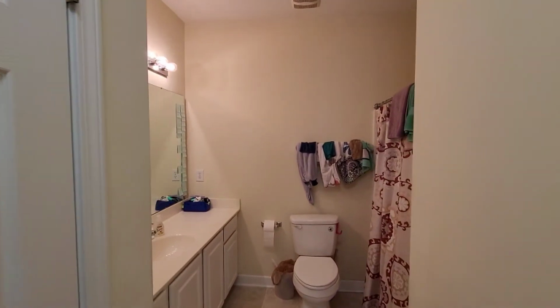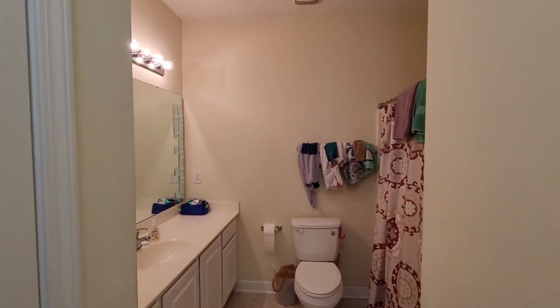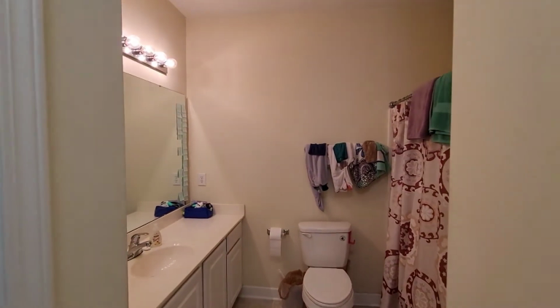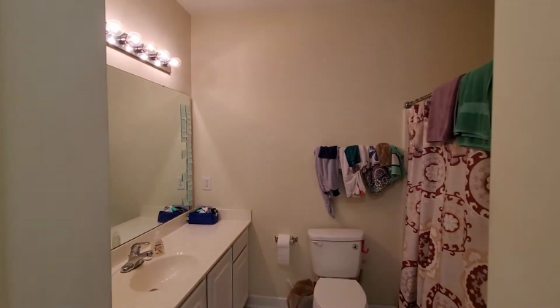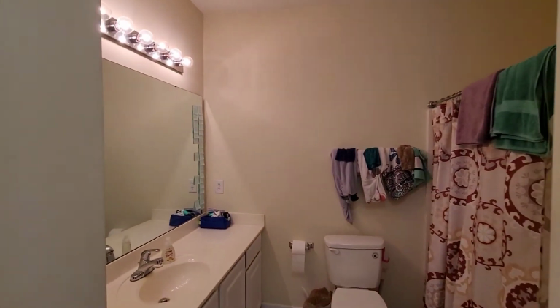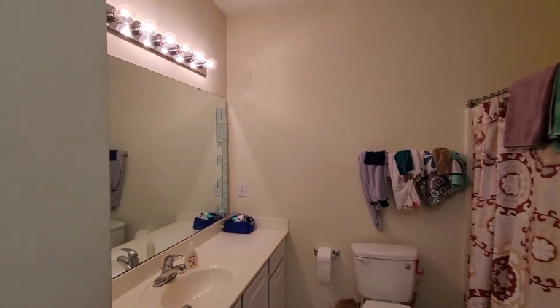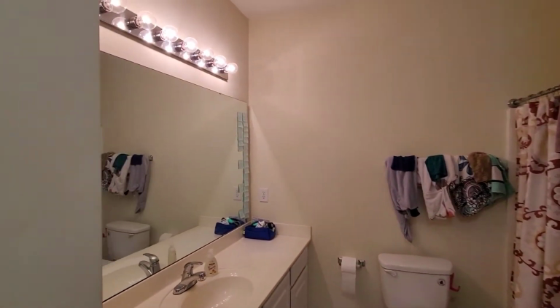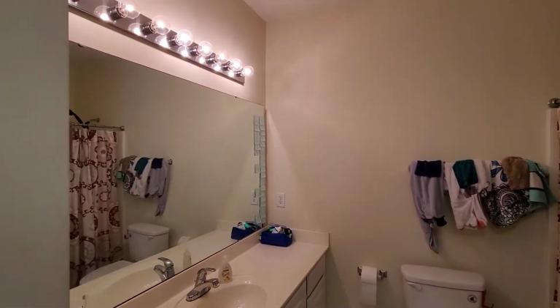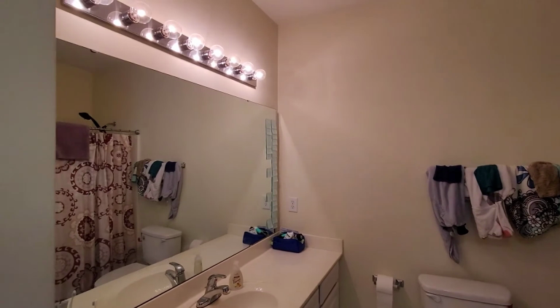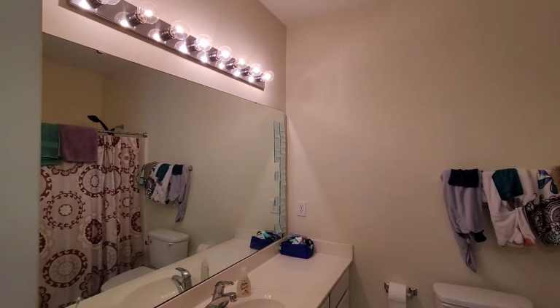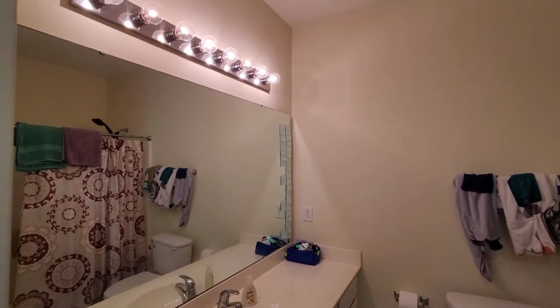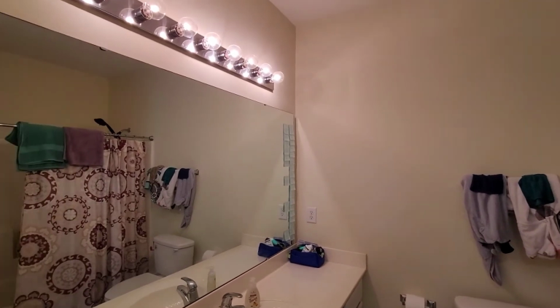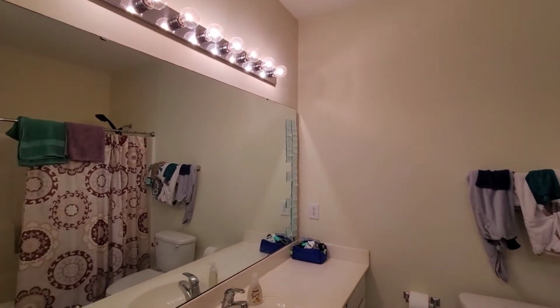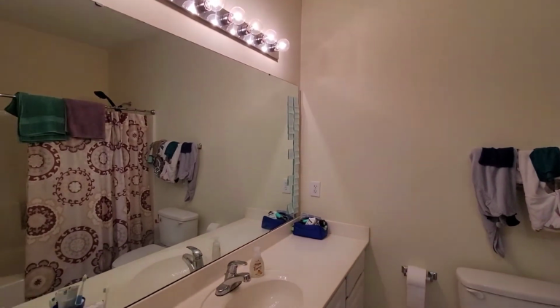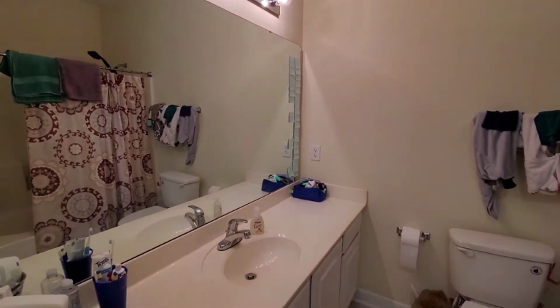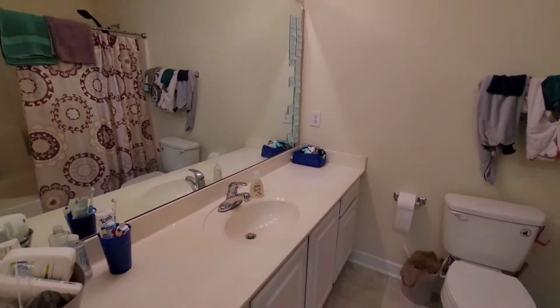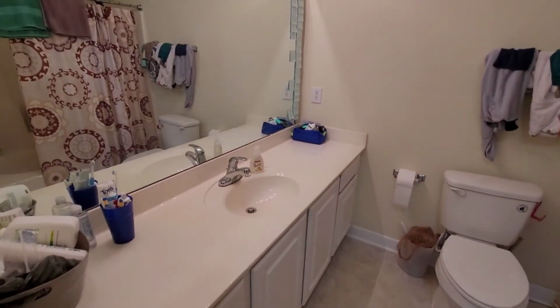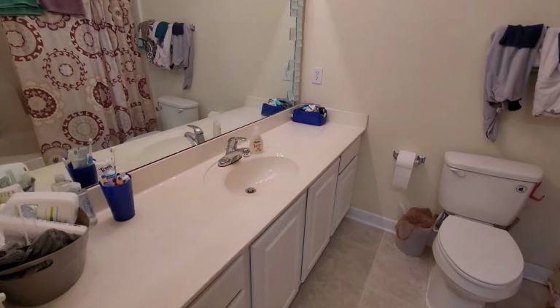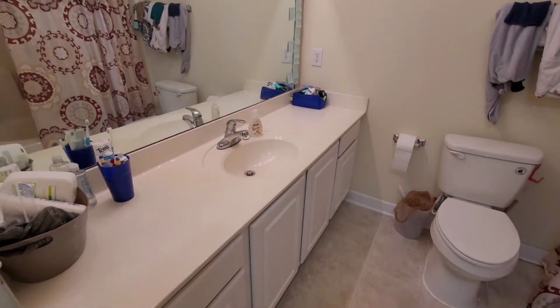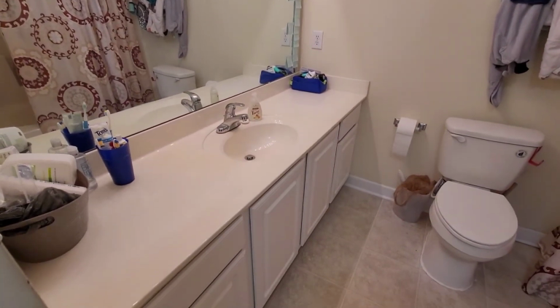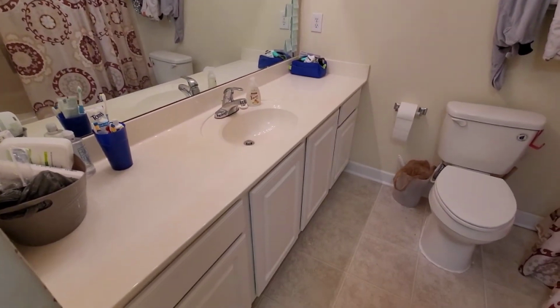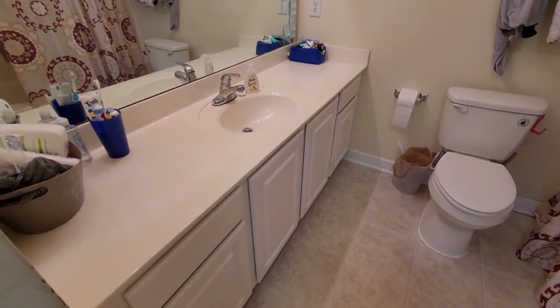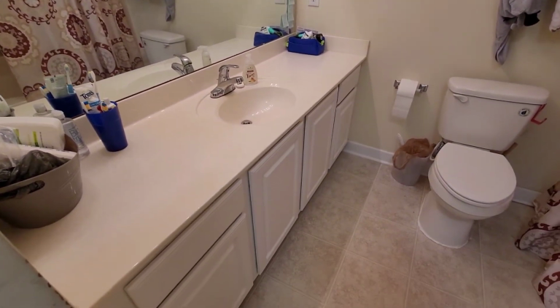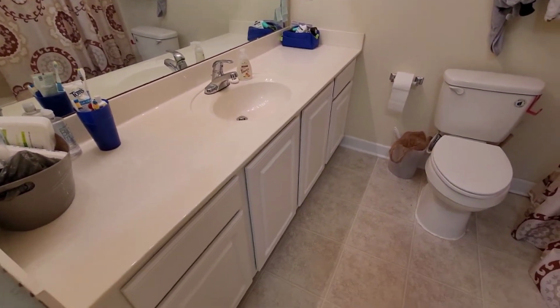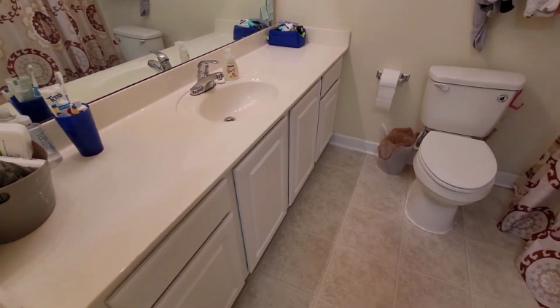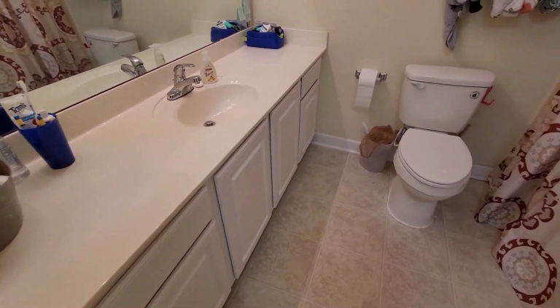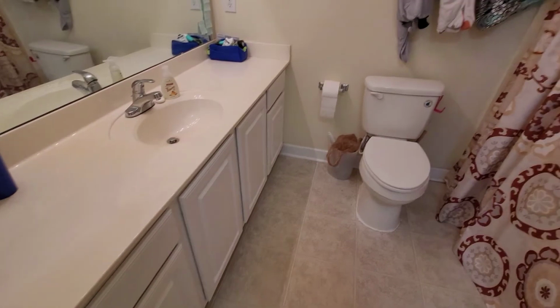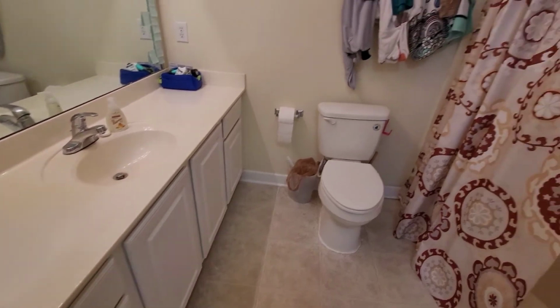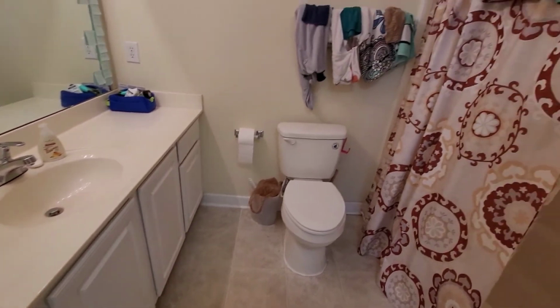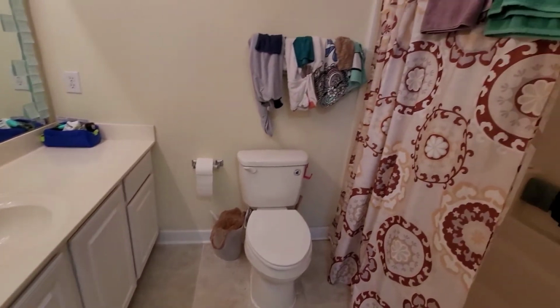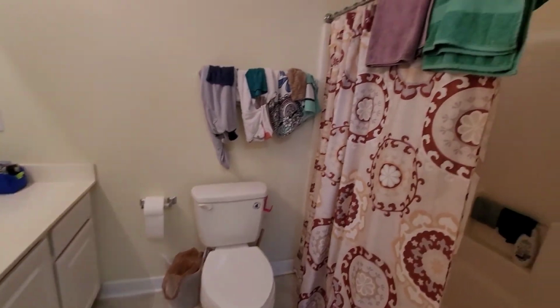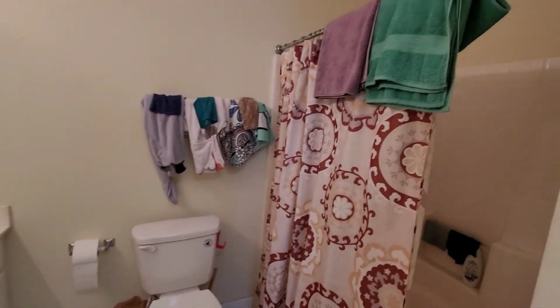Single vanity with lots of counter space. And a full shower-tub combo.